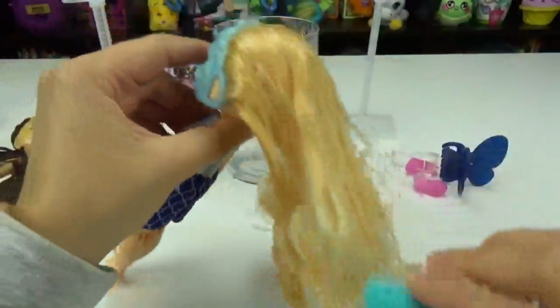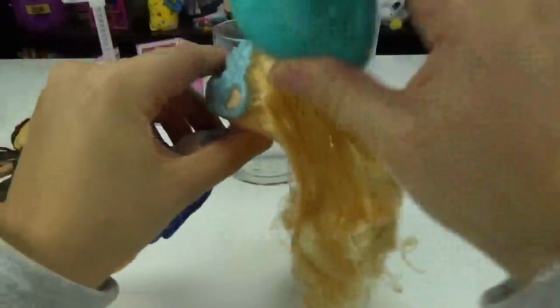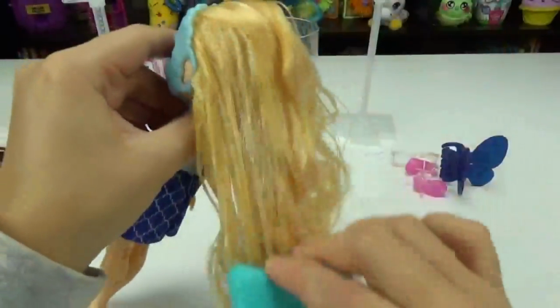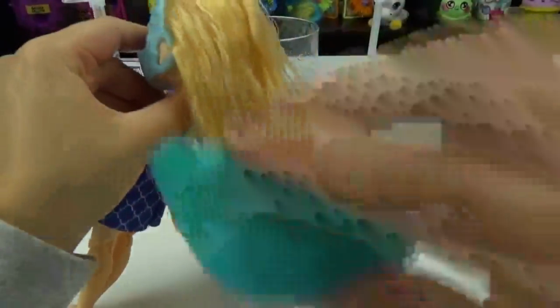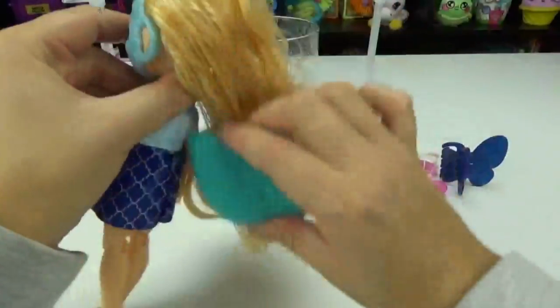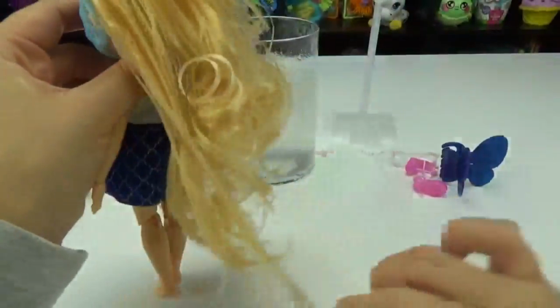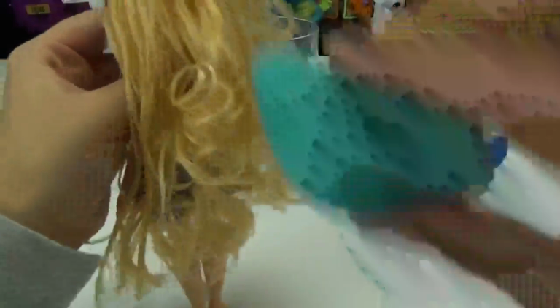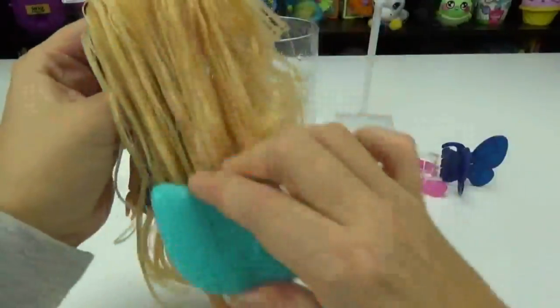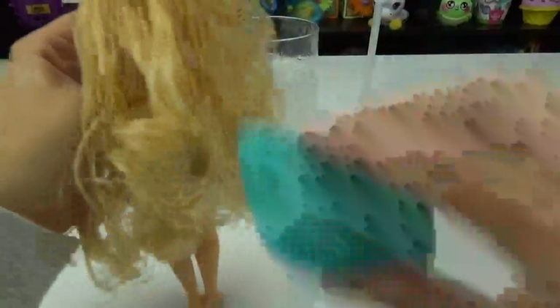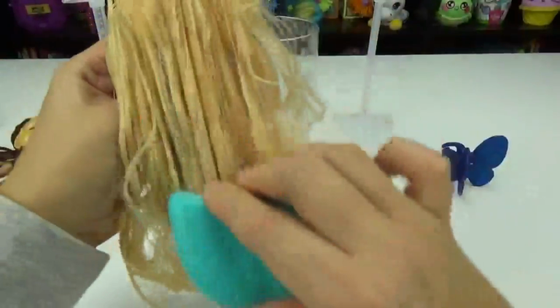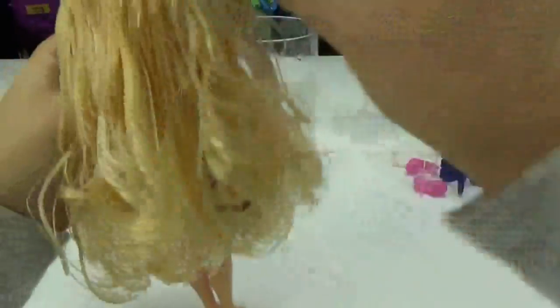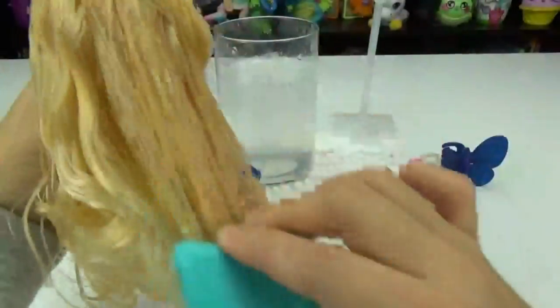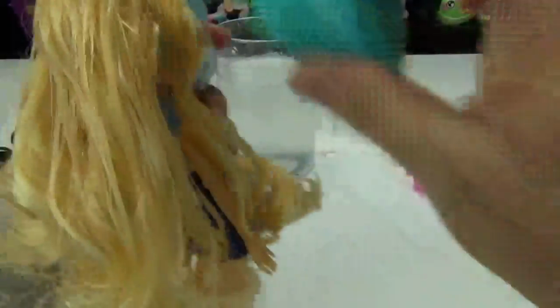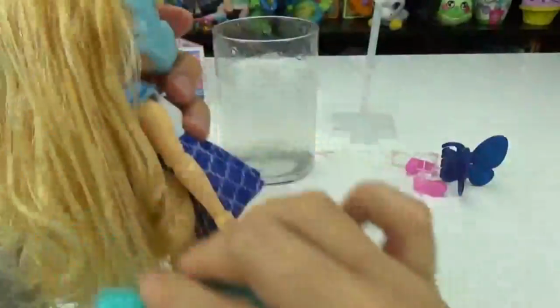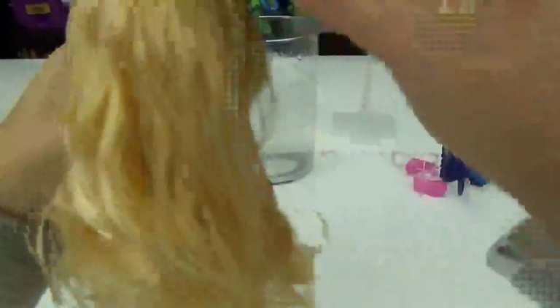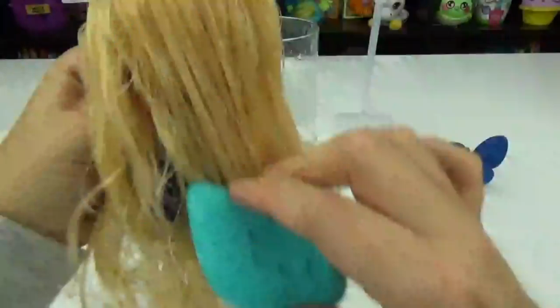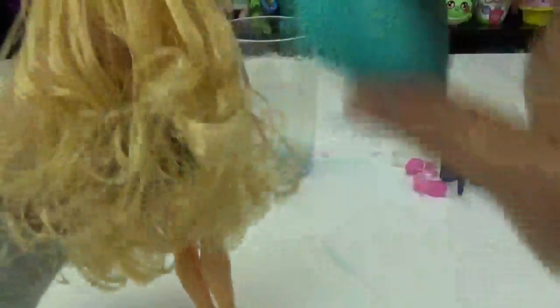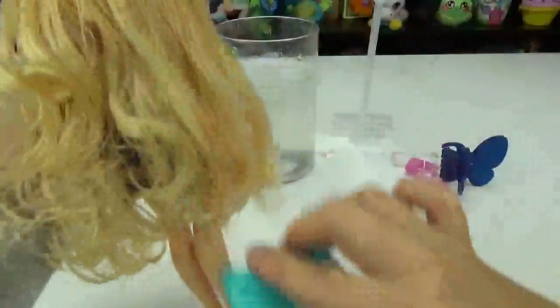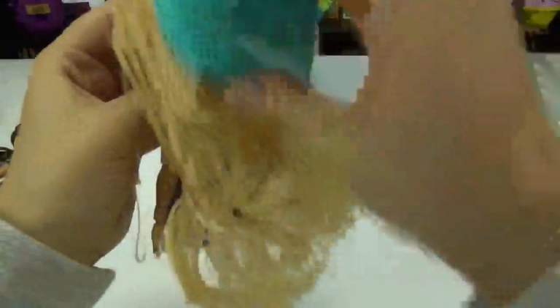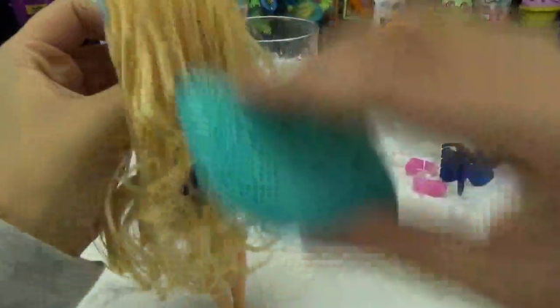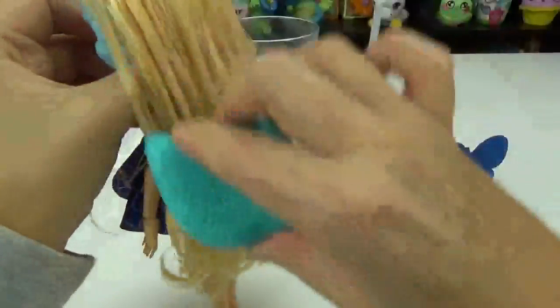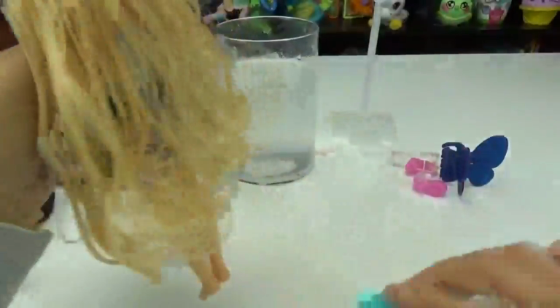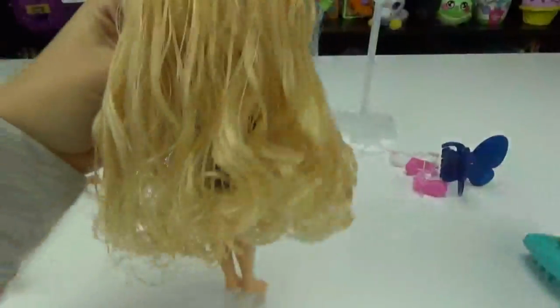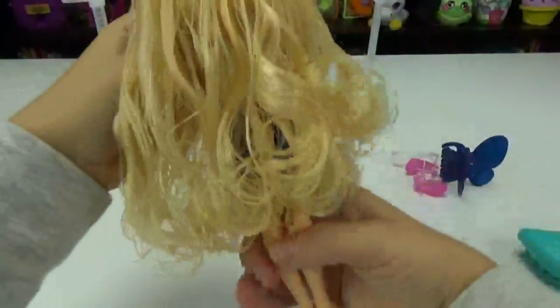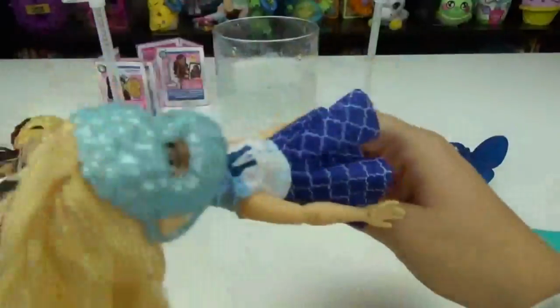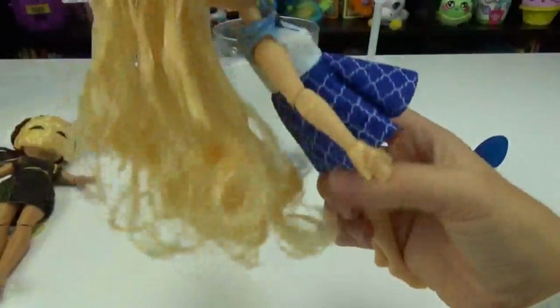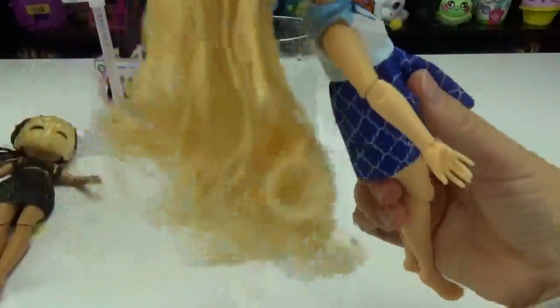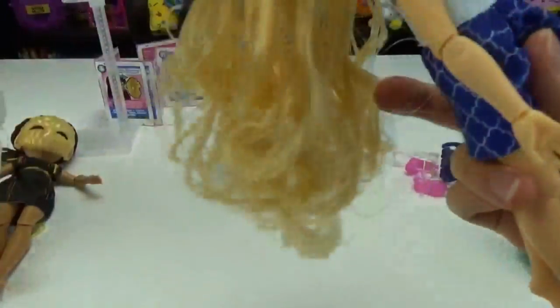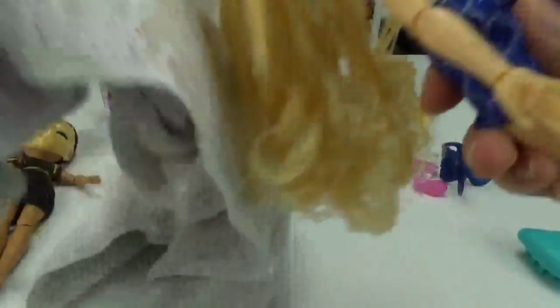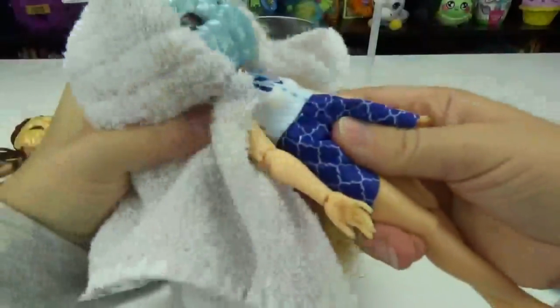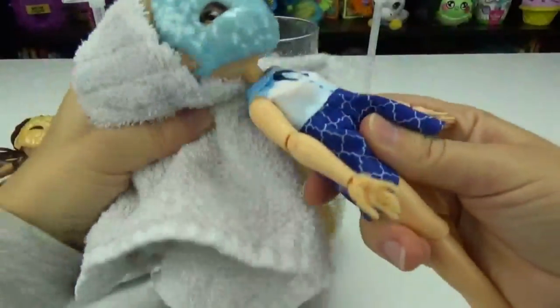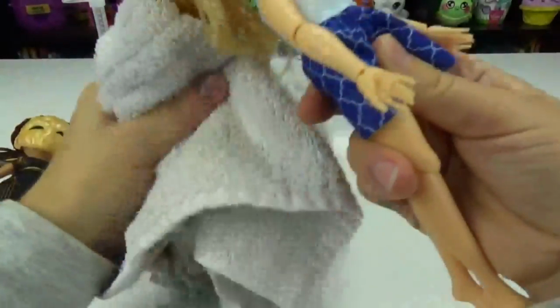It's so pretty and the hair is so soft — how fun! I totally like that, that was so much fun. I'm curious to see how it'll look as it dries. I'm going to dry it a bit with the towel.